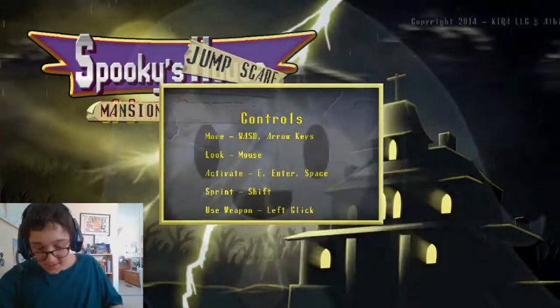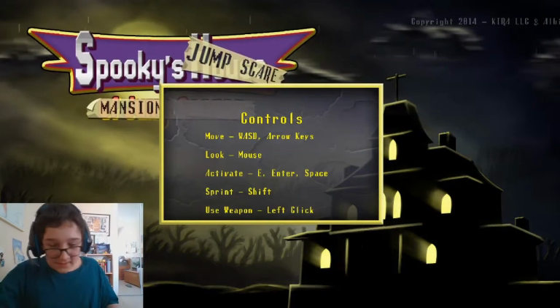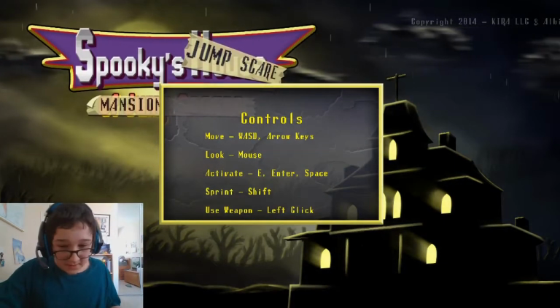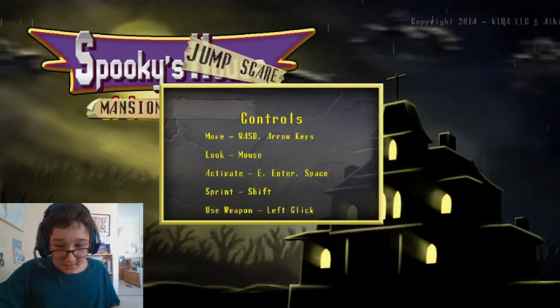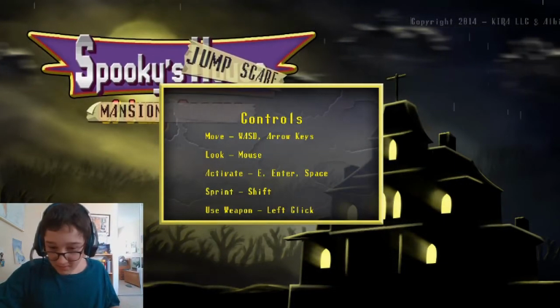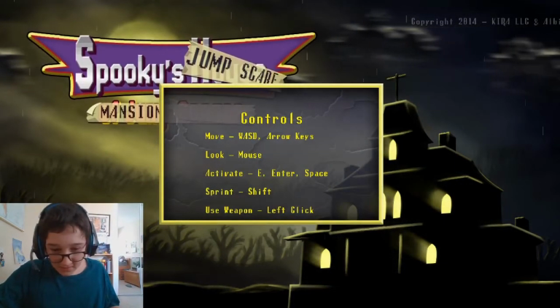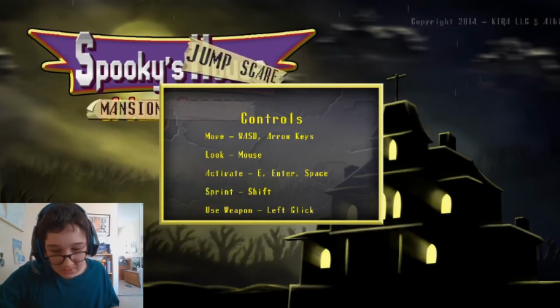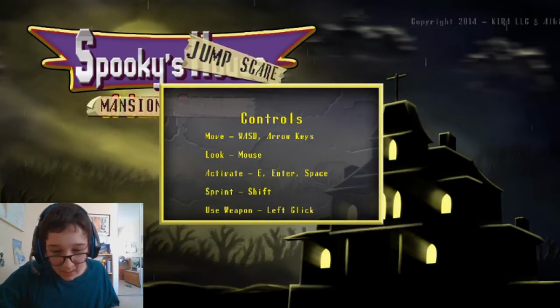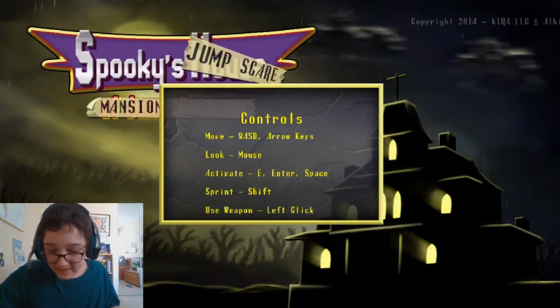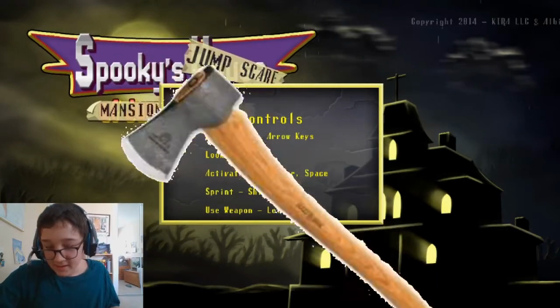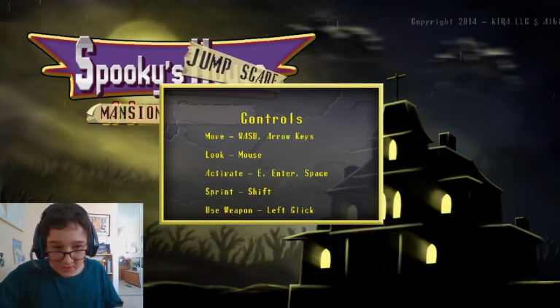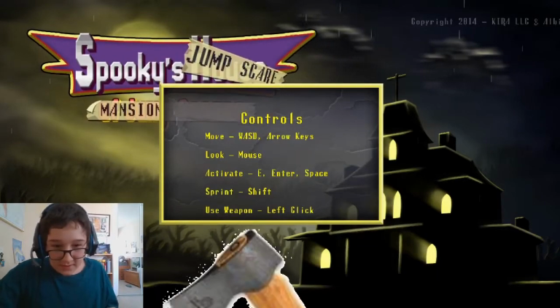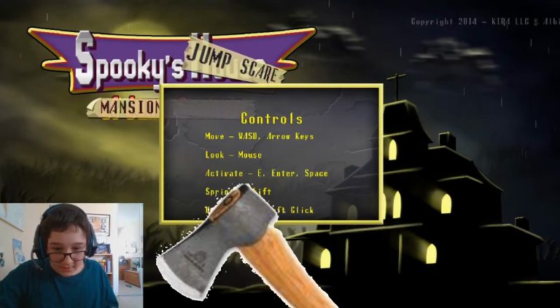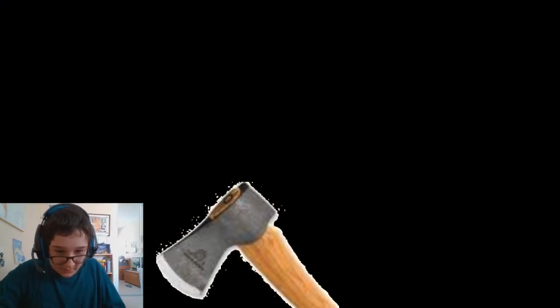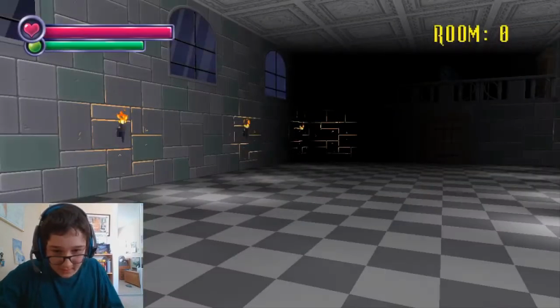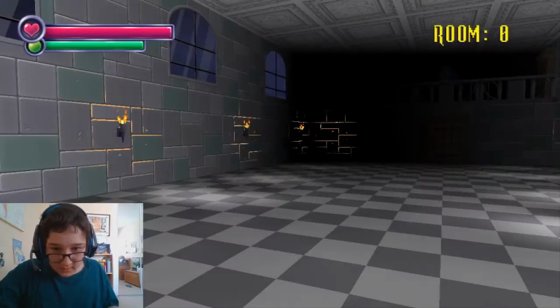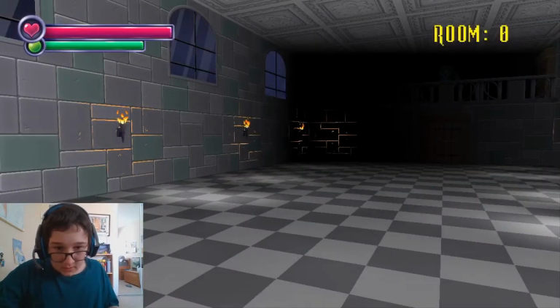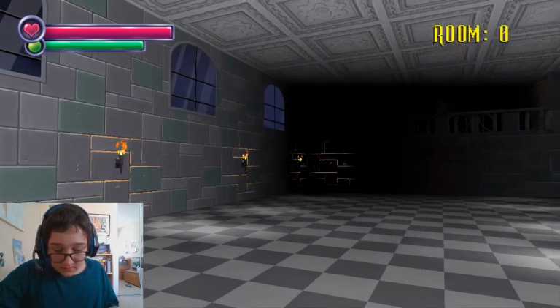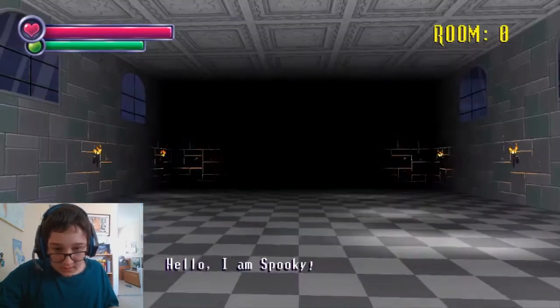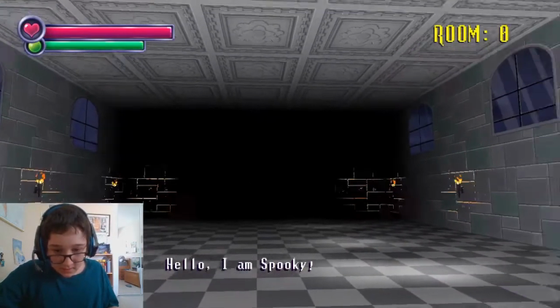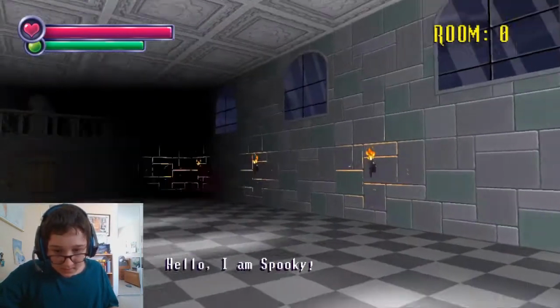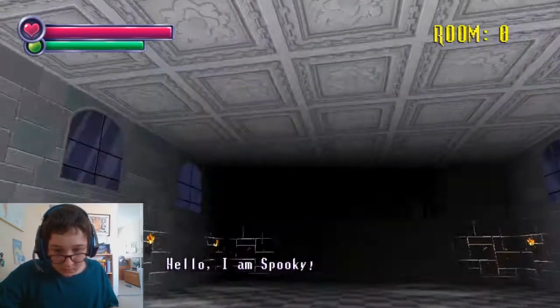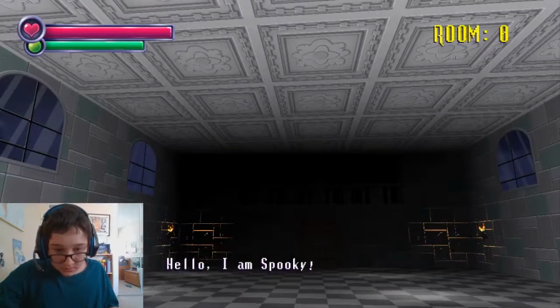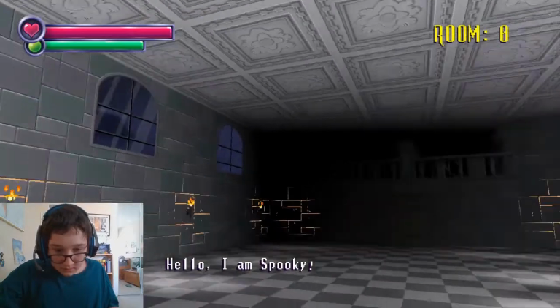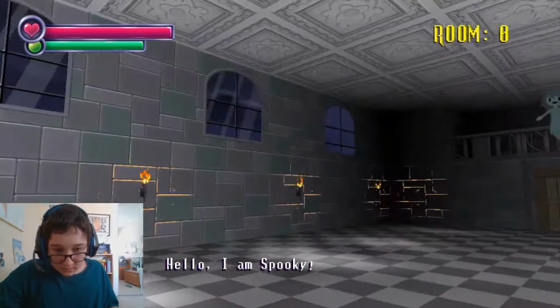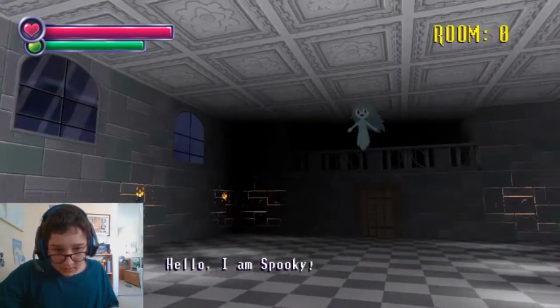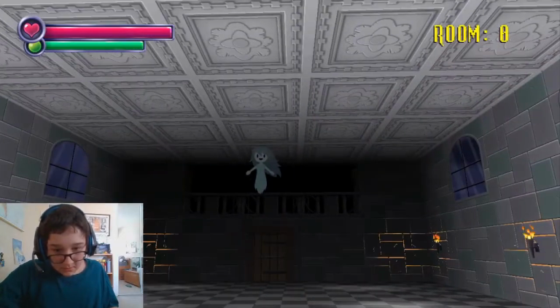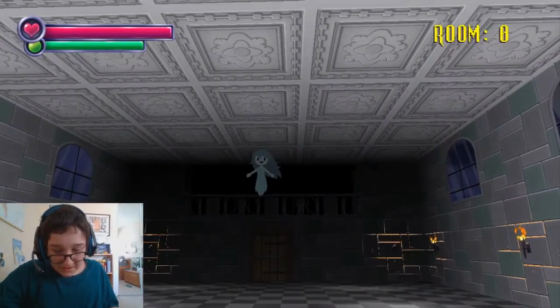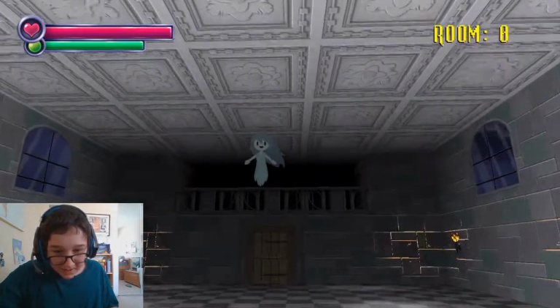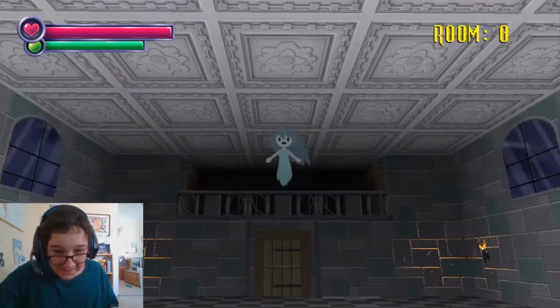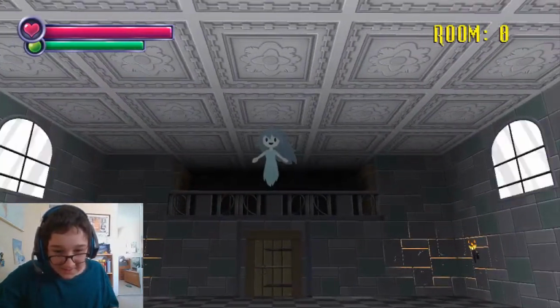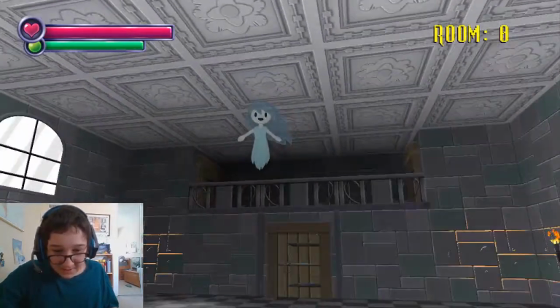You know it's never gonna be good when you have to press shift and use a weapon. Left click. Oh boy, are they gonna give us a weapon? Huh? Hi. Ha ha. Cute ghost.